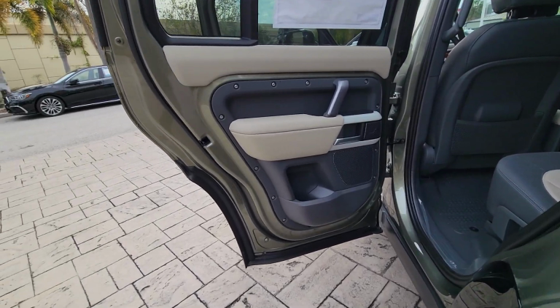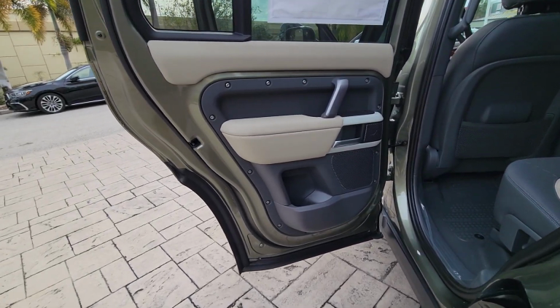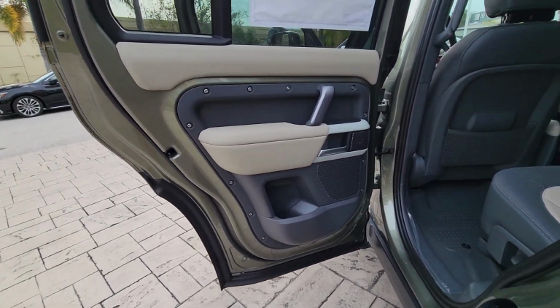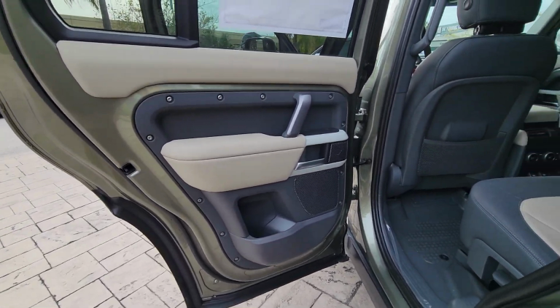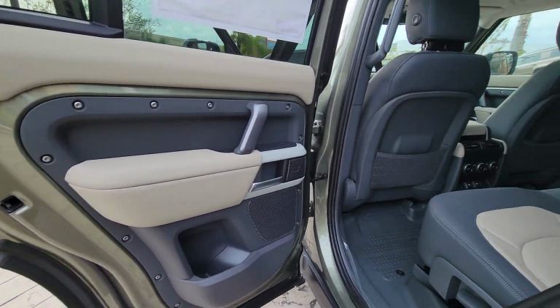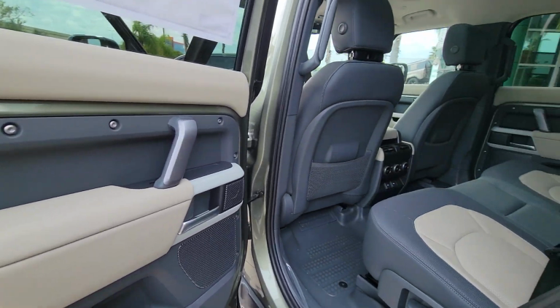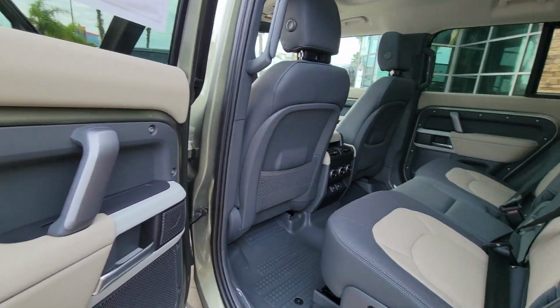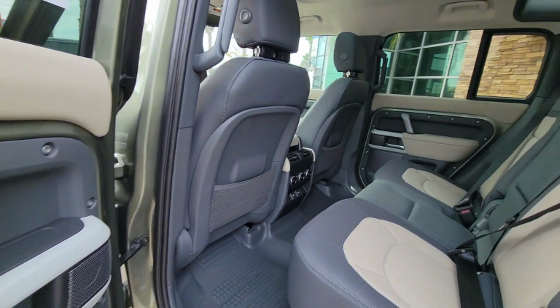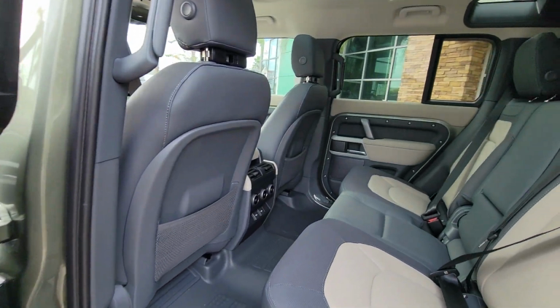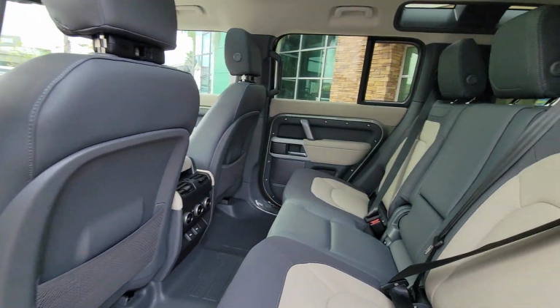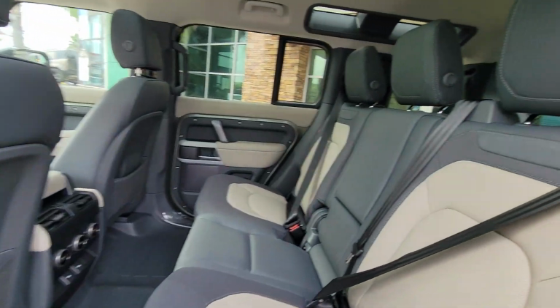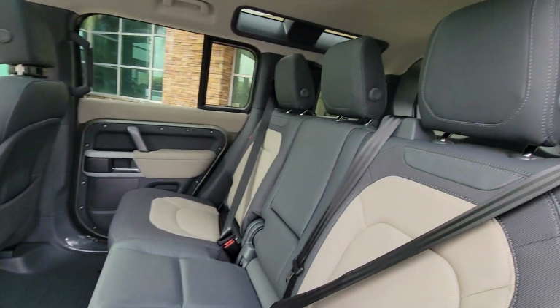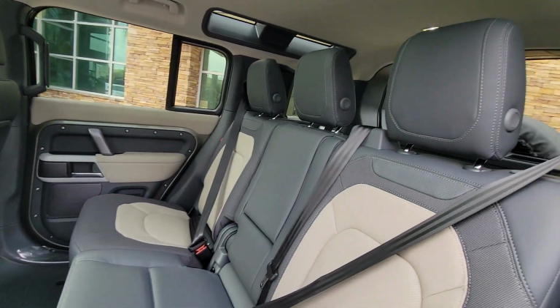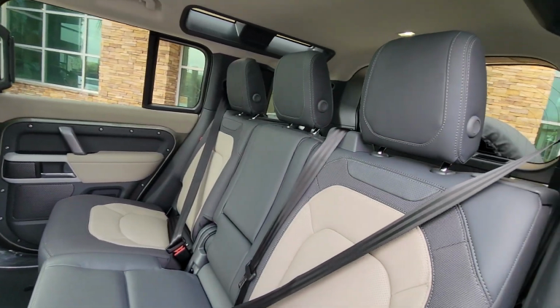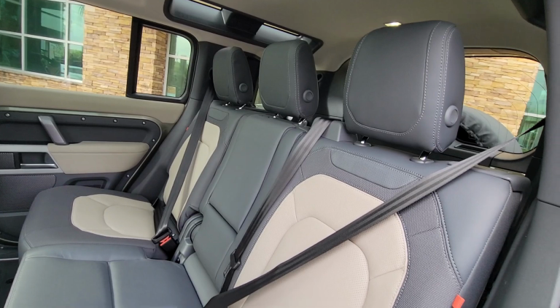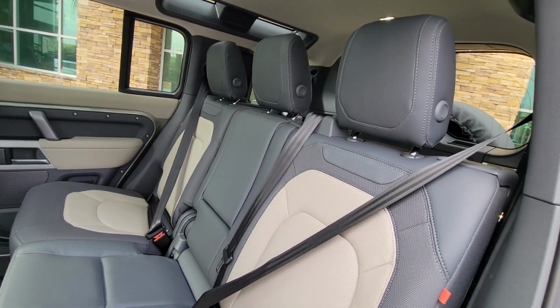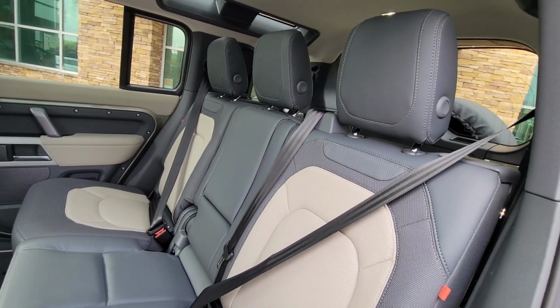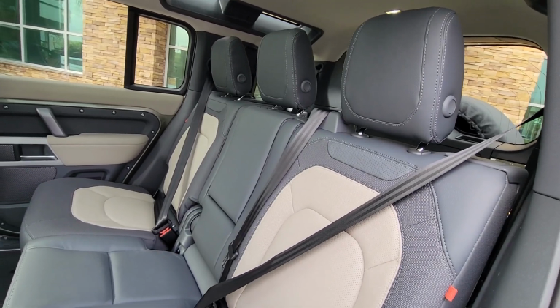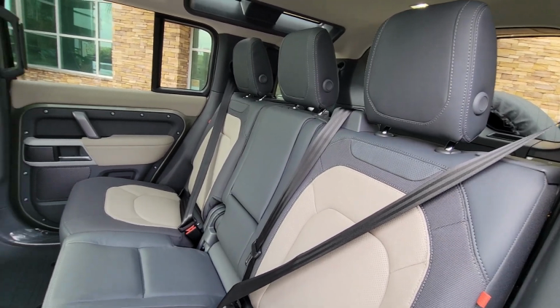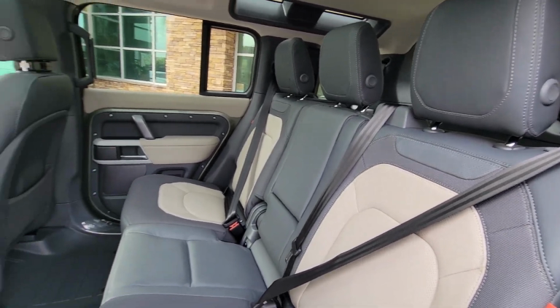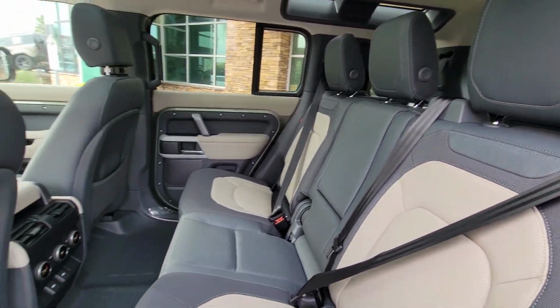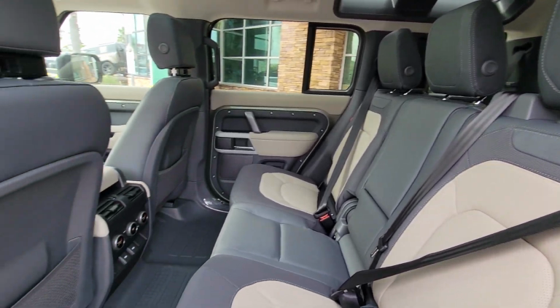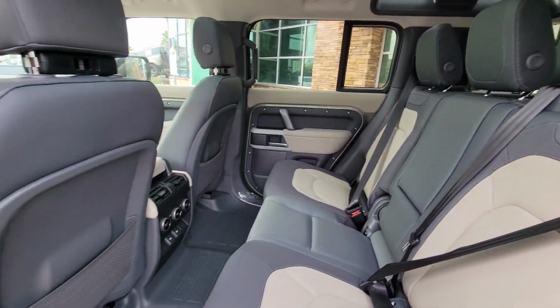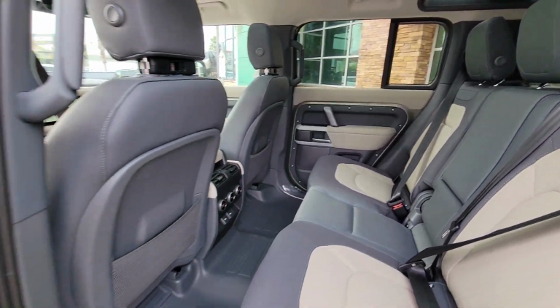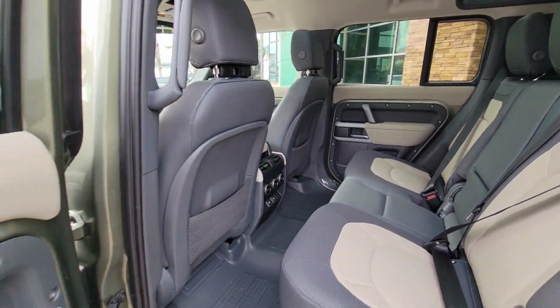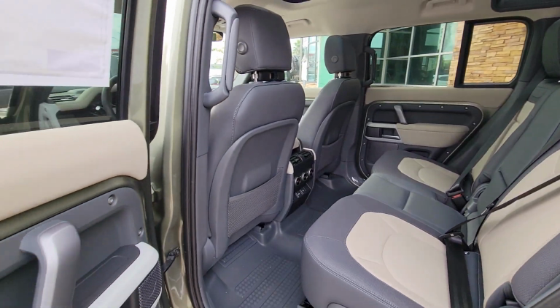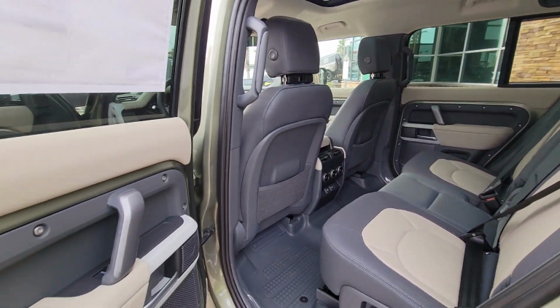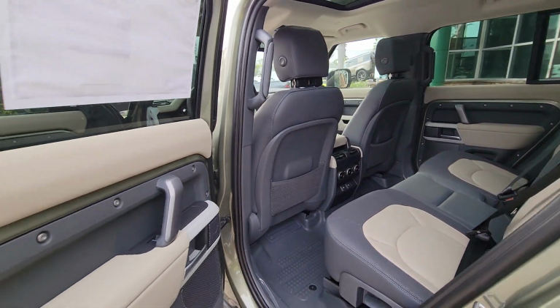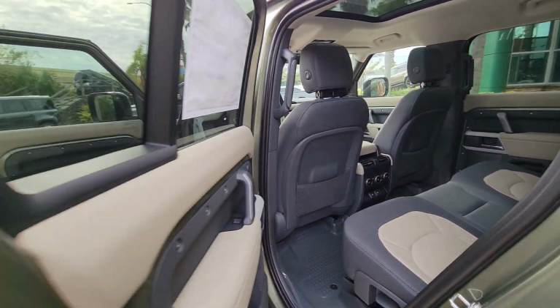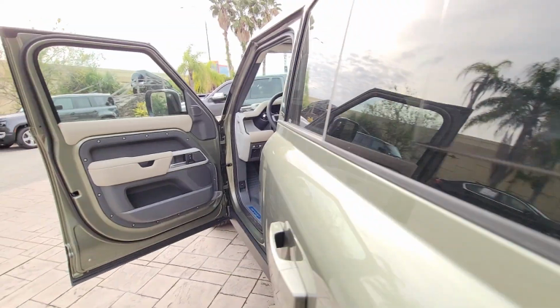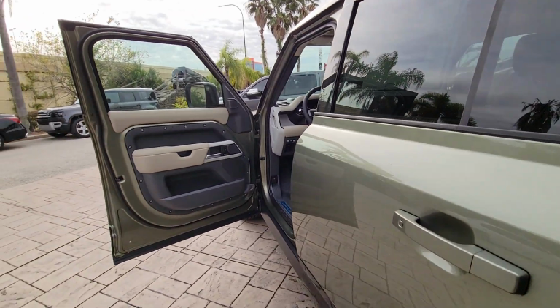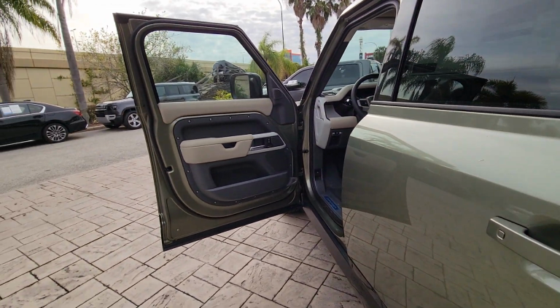Explore your world boldly and beautifully in this distinctive Land Rover Defender. Our team will give you an outstanding test drive experience. Stop in today.